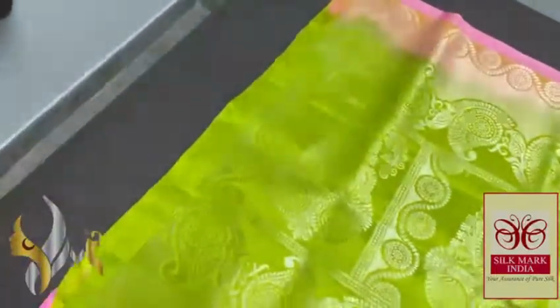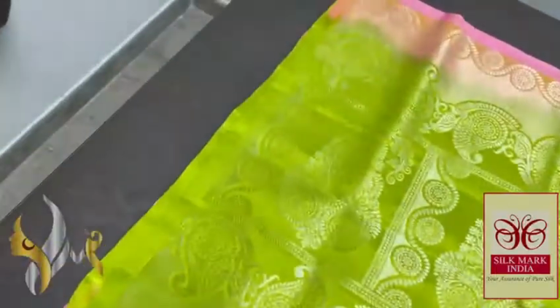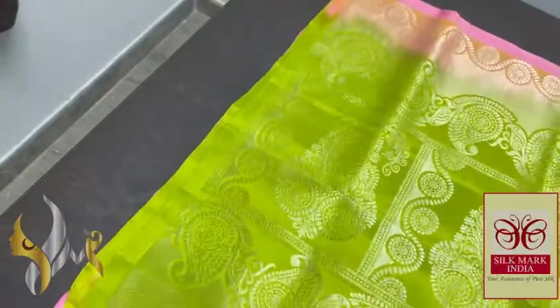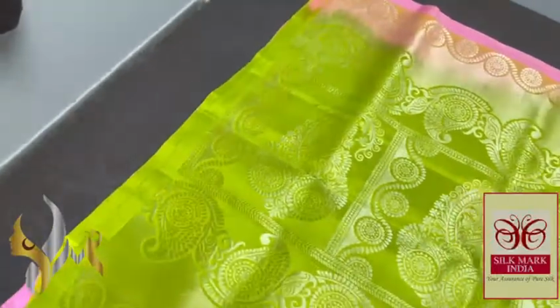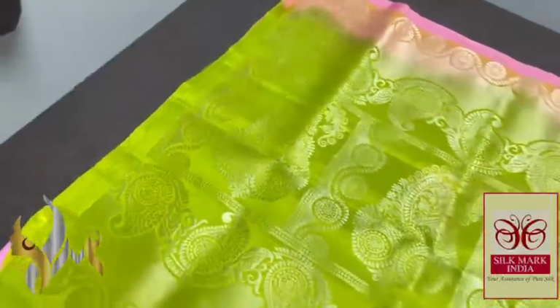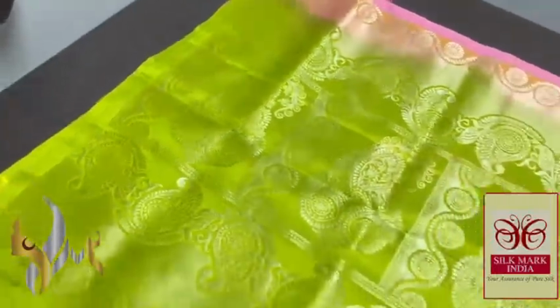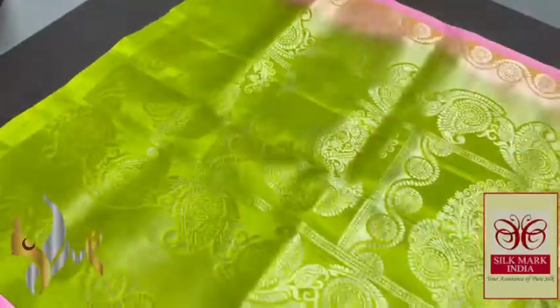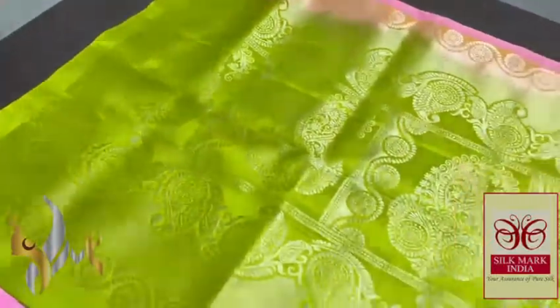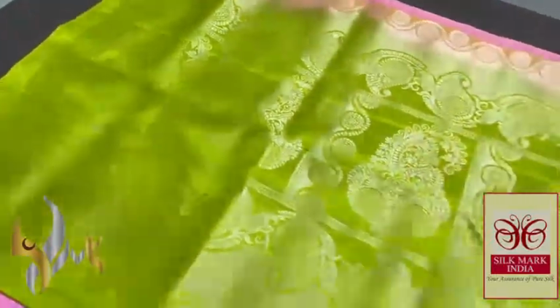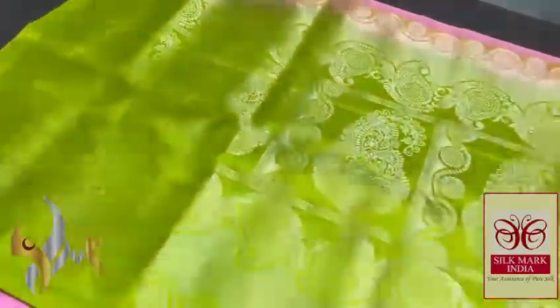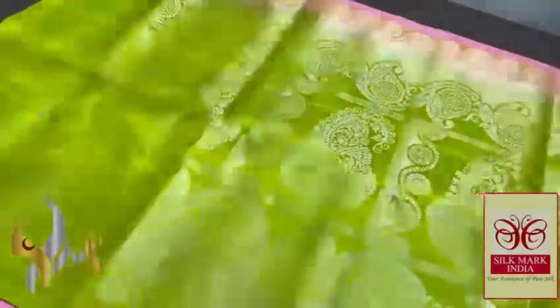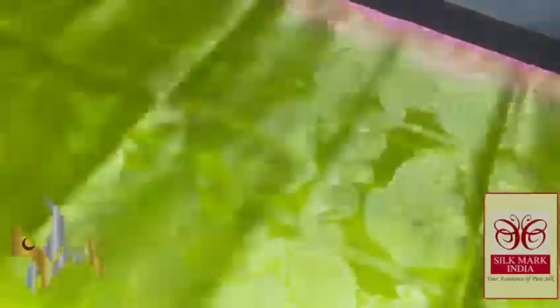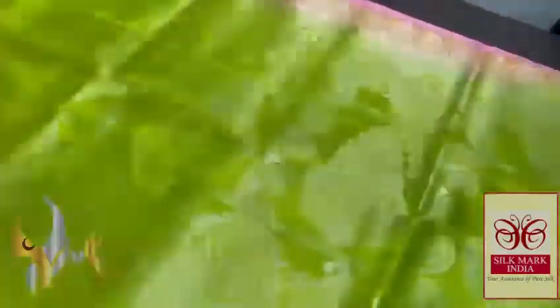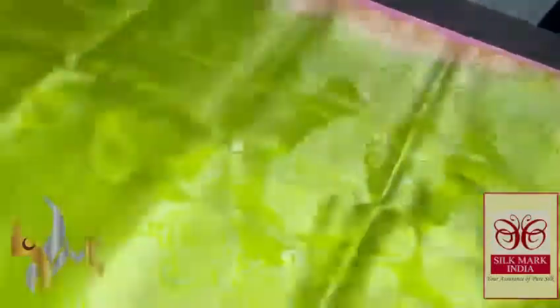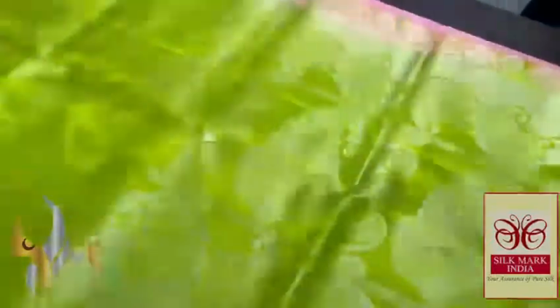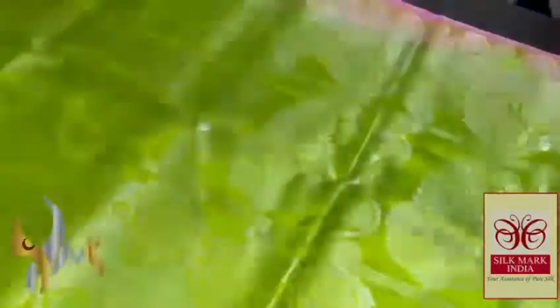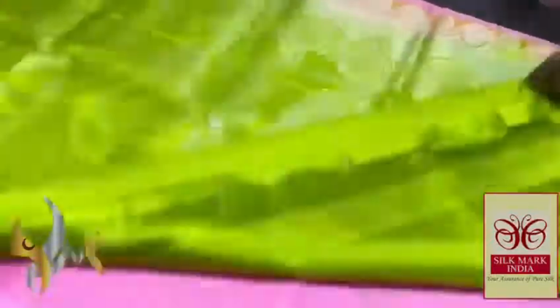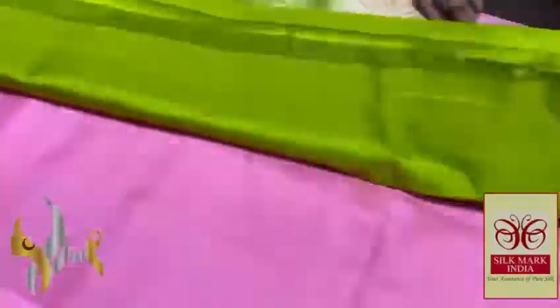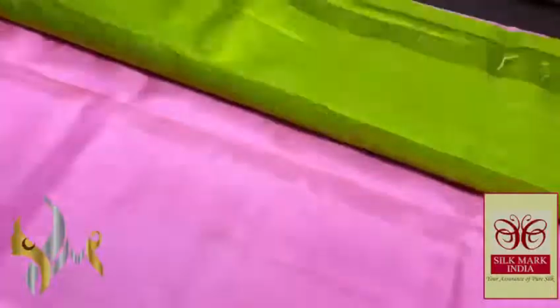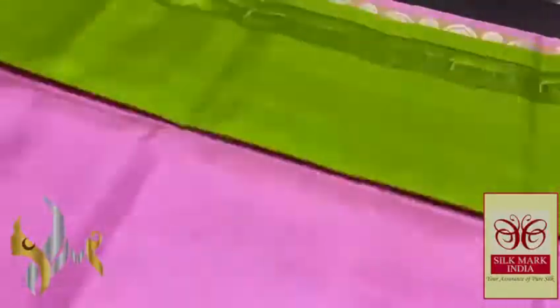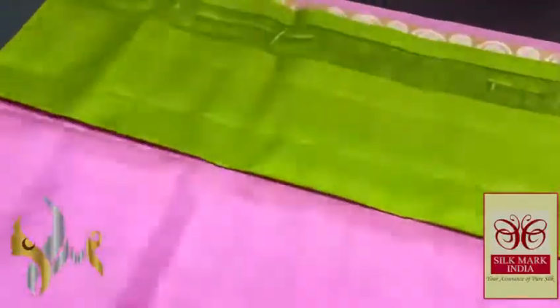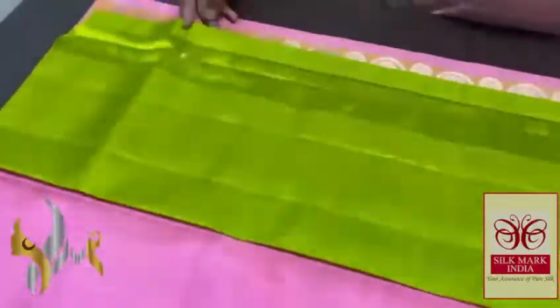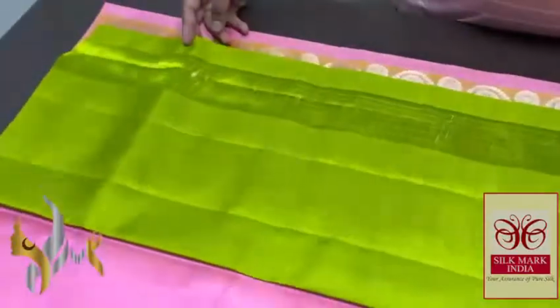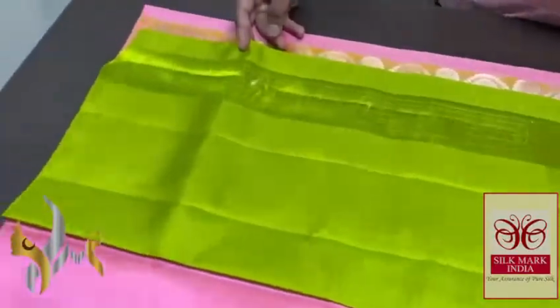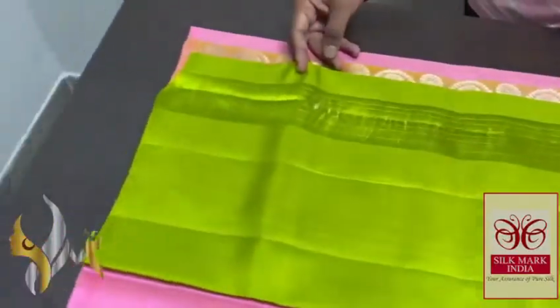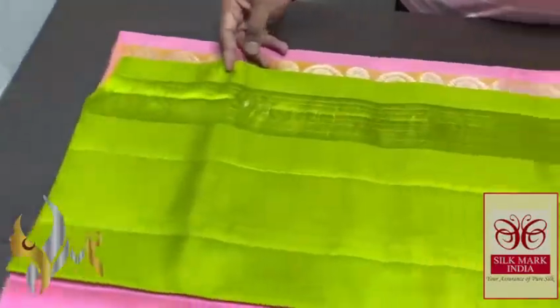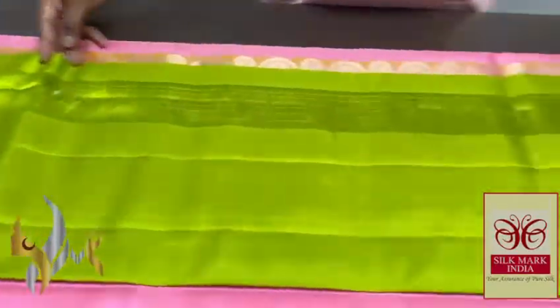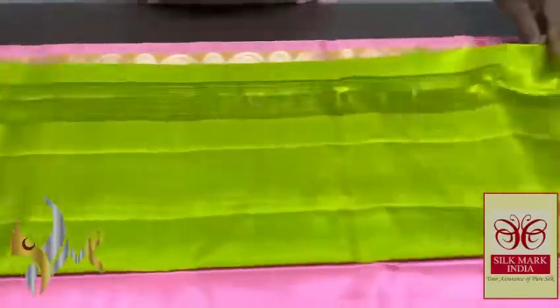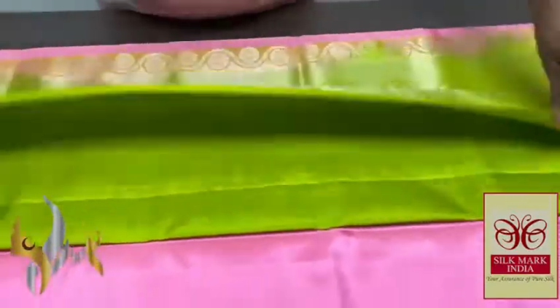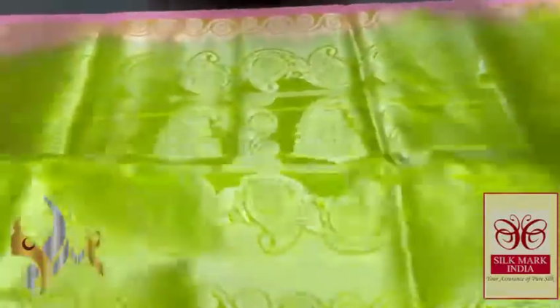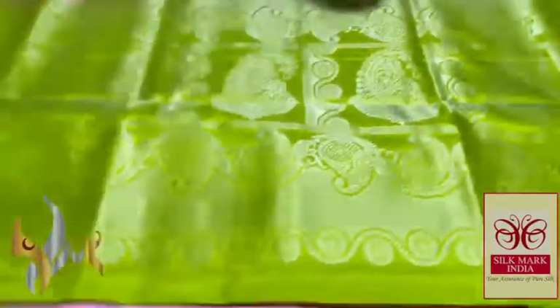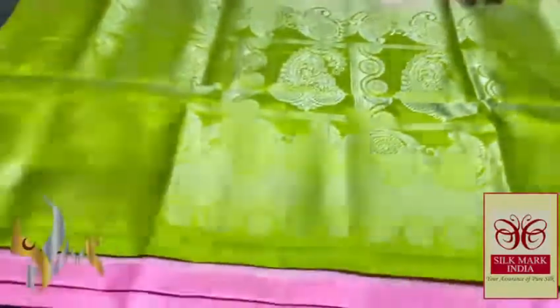In this particular sari, a light and radiant green color pallu with Aravatum design, beautiful body gutta design, pallu color blouse piece, and a plain contrast one for the body.